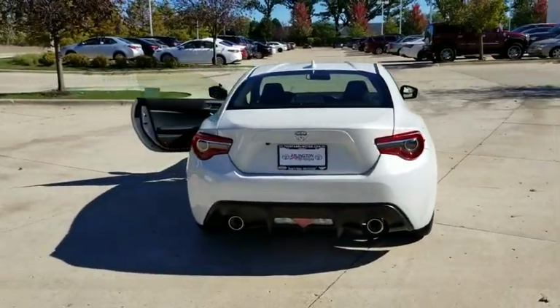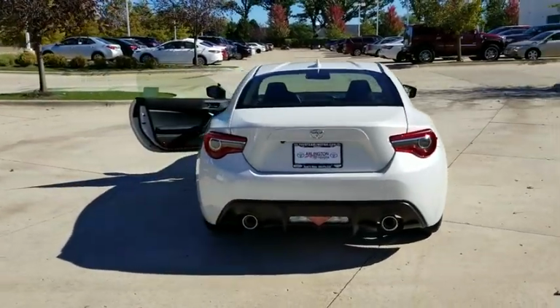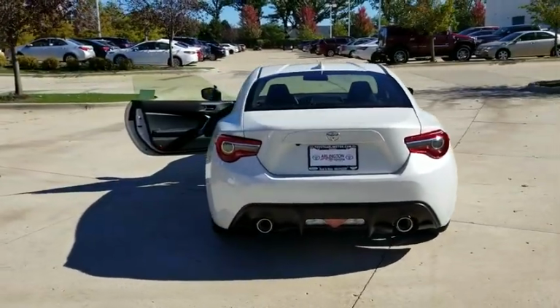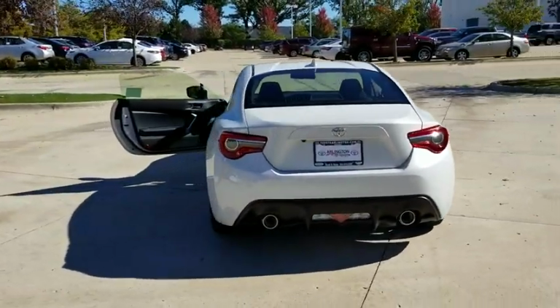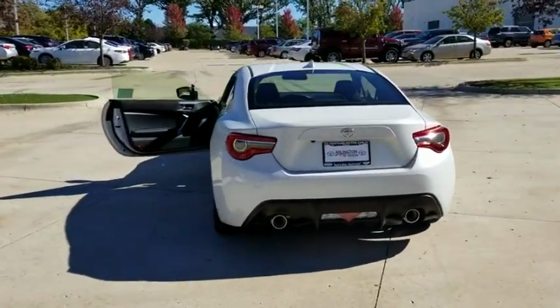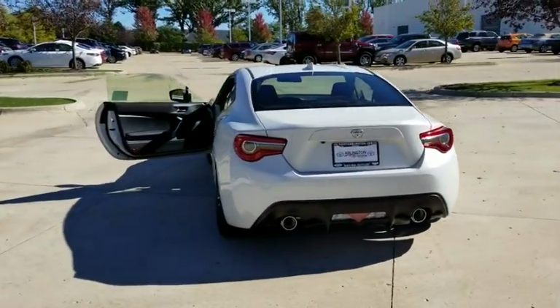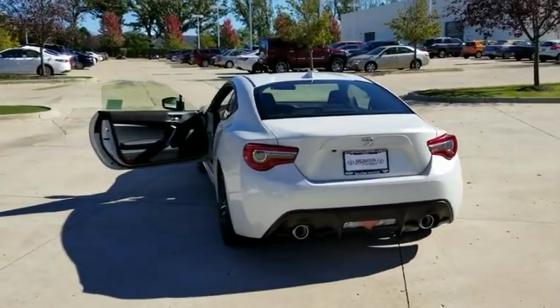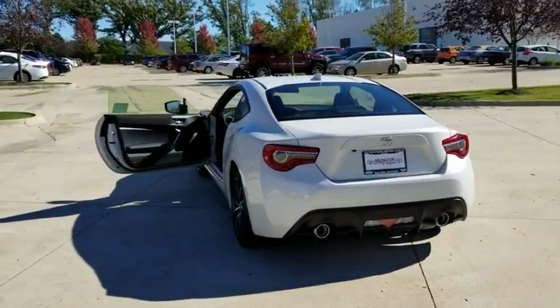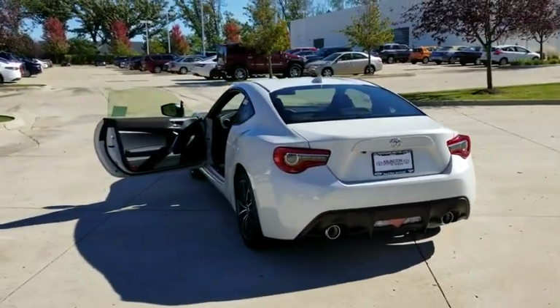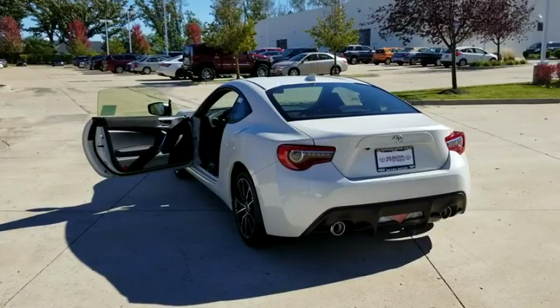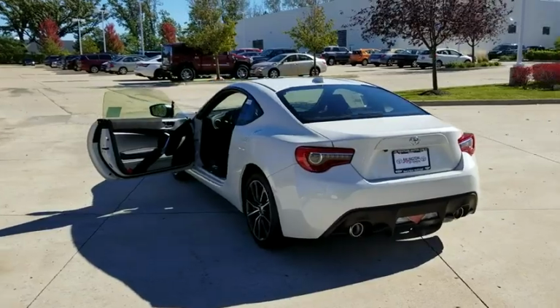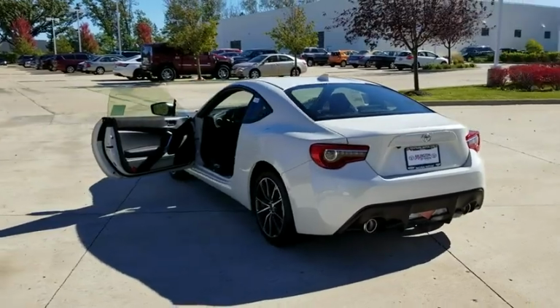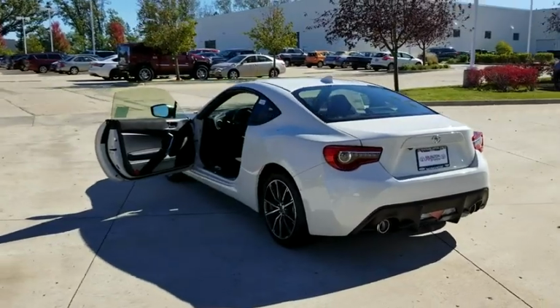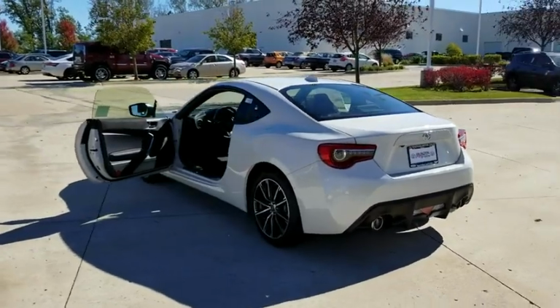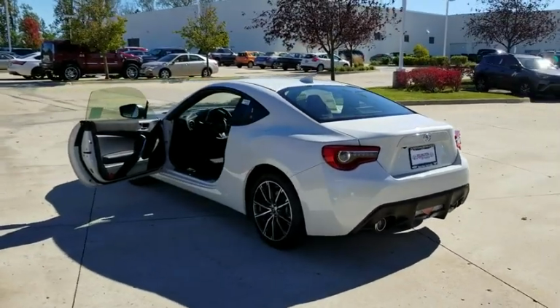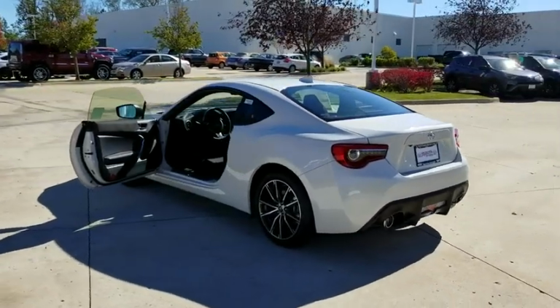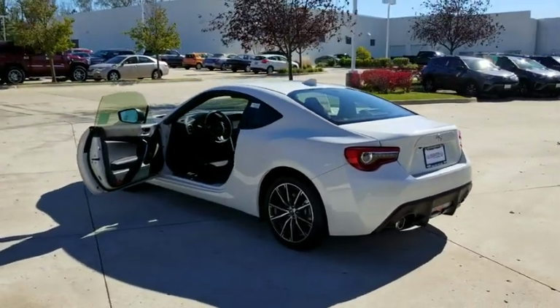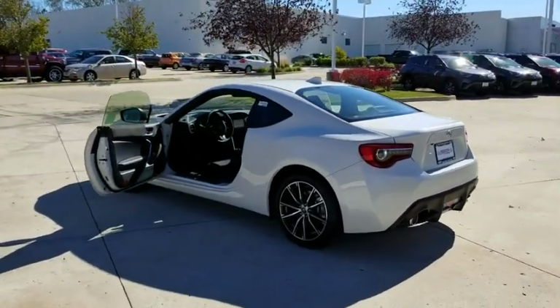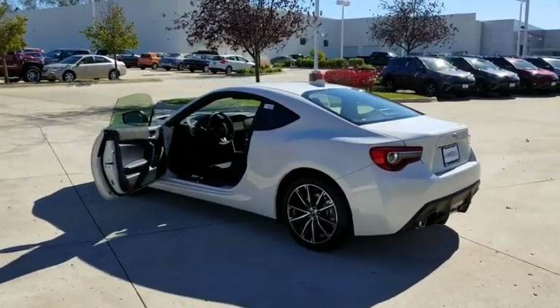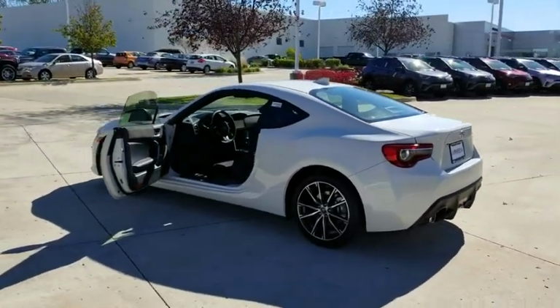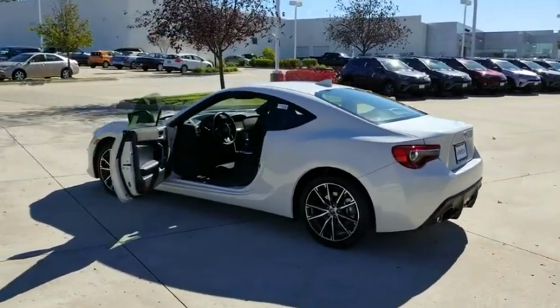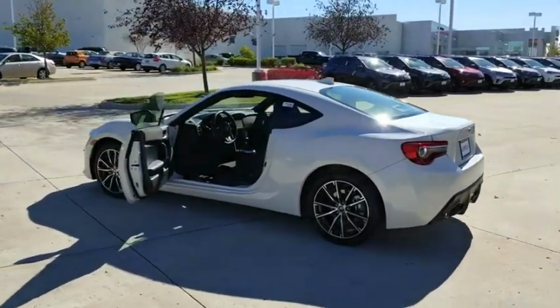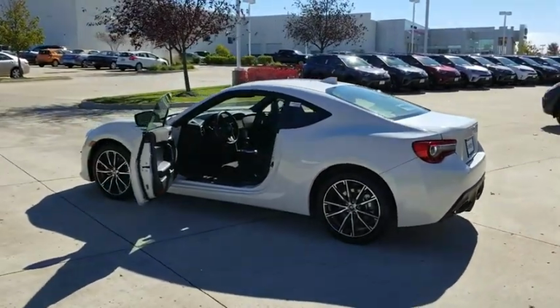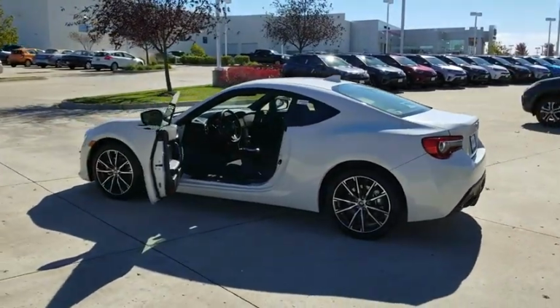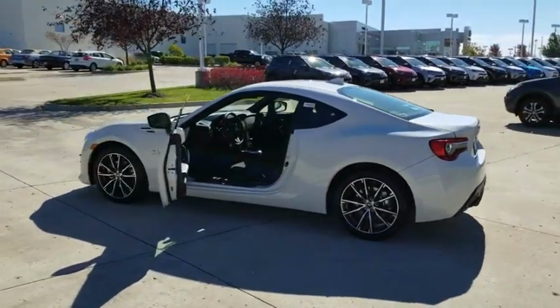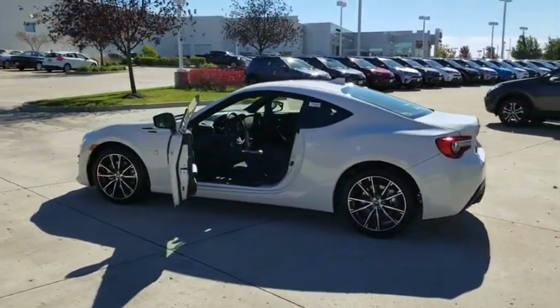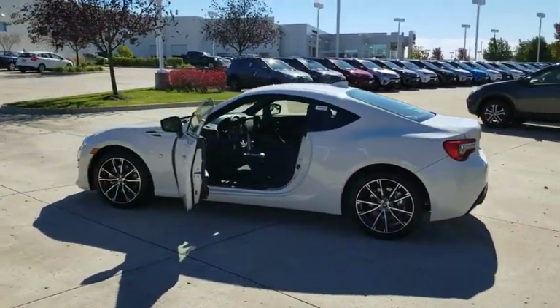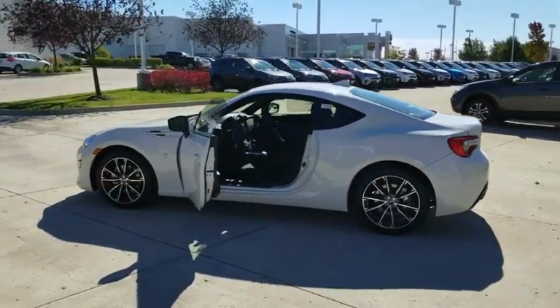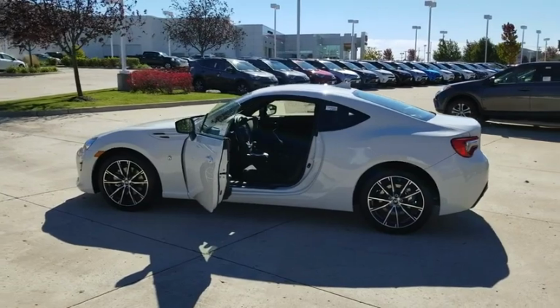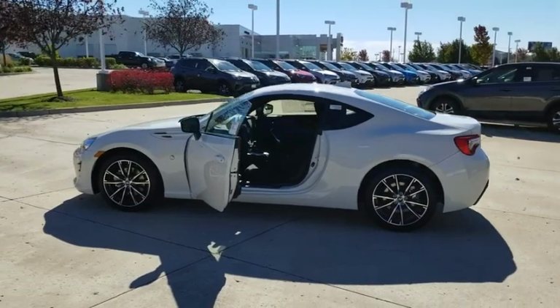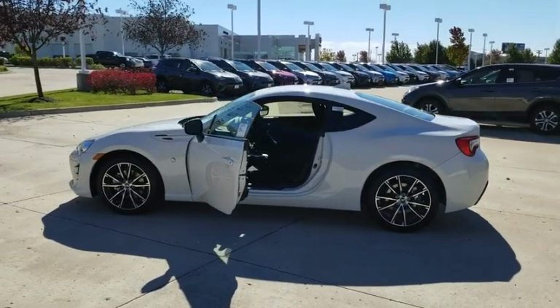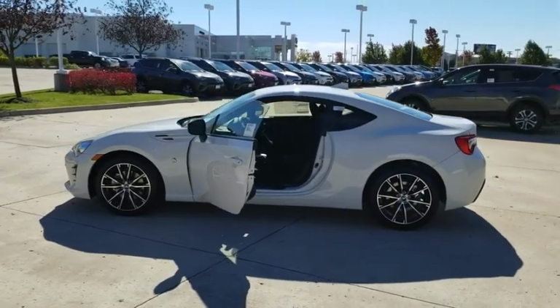Not only does the exterior supply a bold look, but the interior will remind you that you're sitting in a premium vehicle. Here are some of this vehicle's great options.